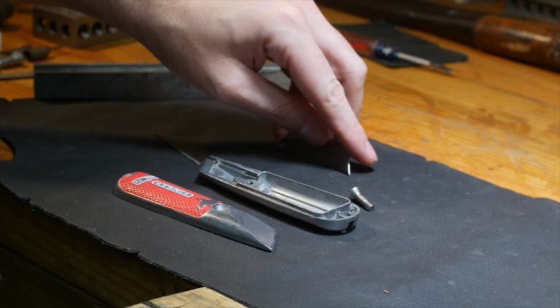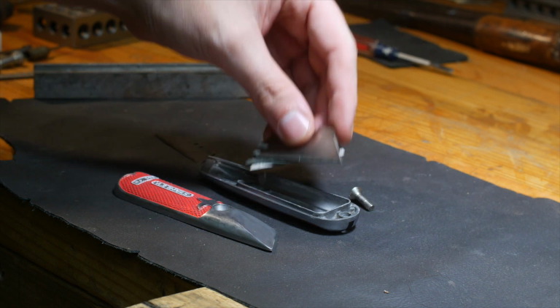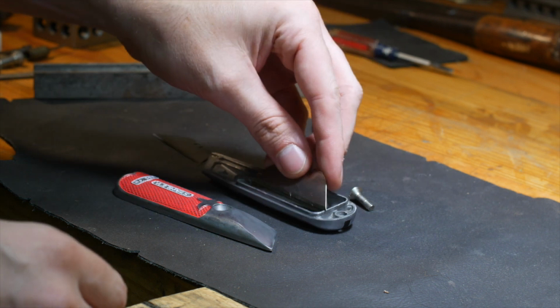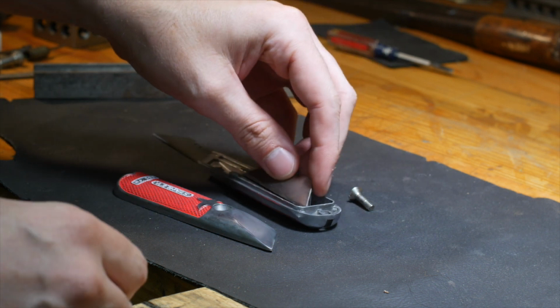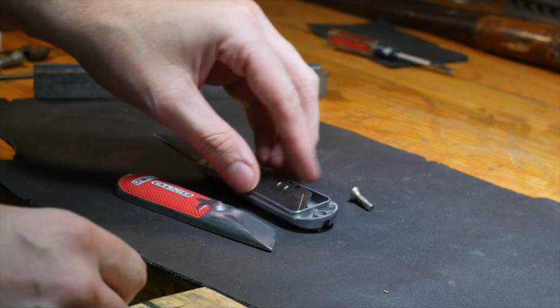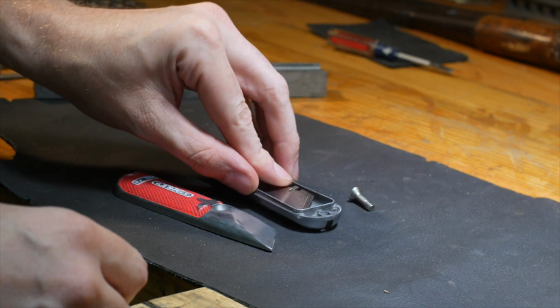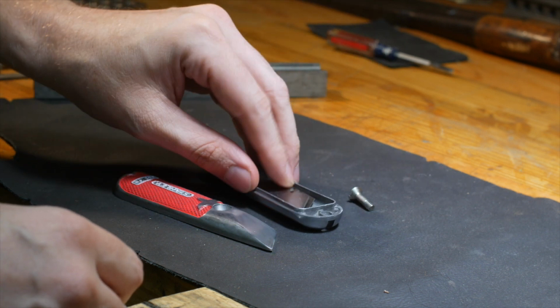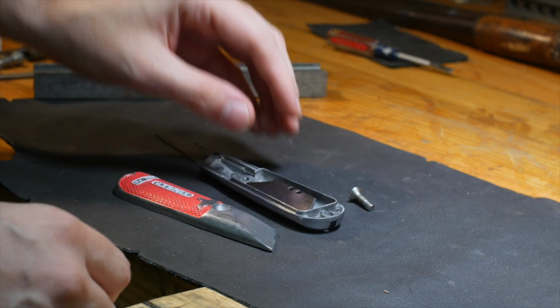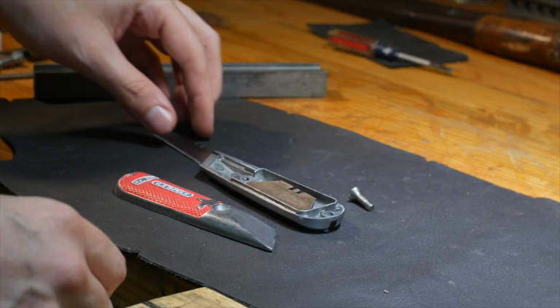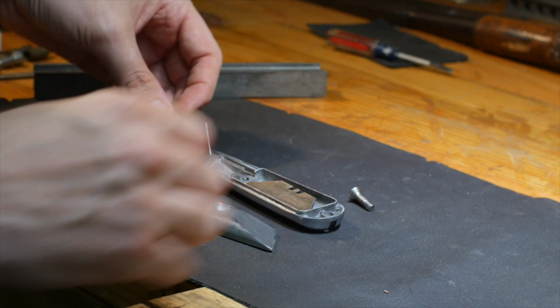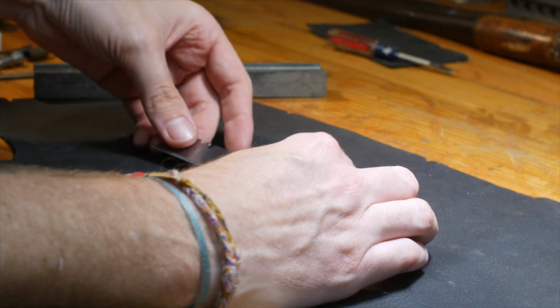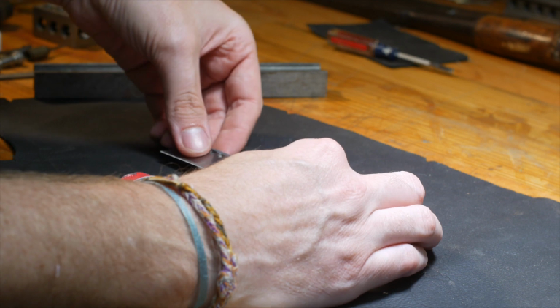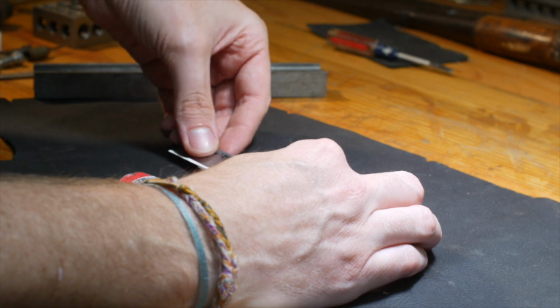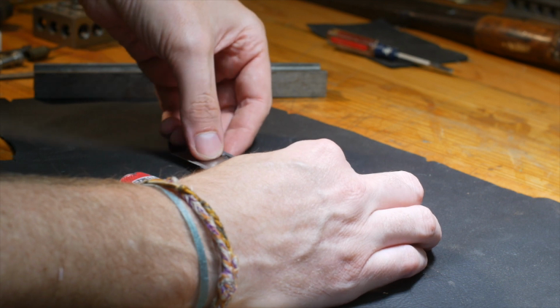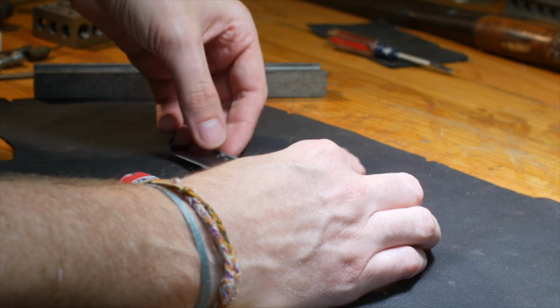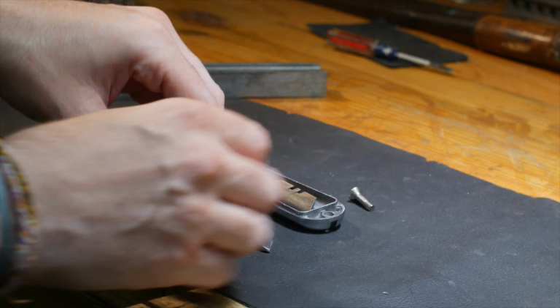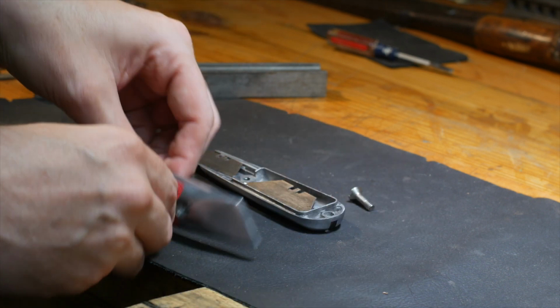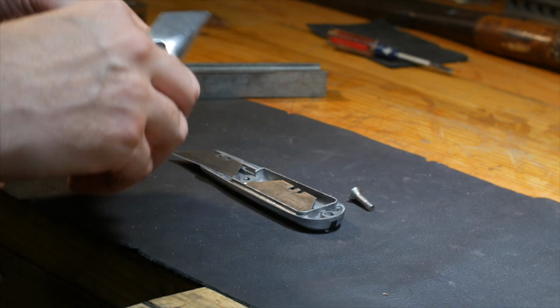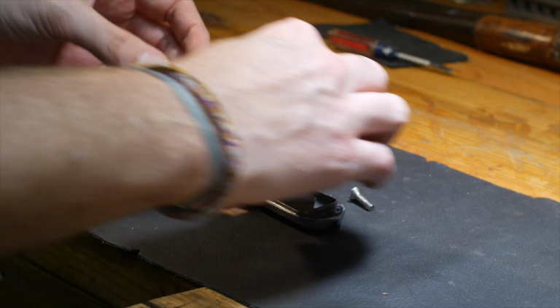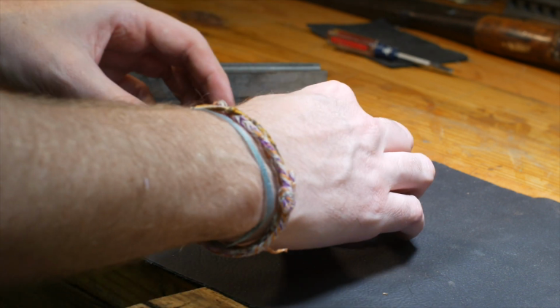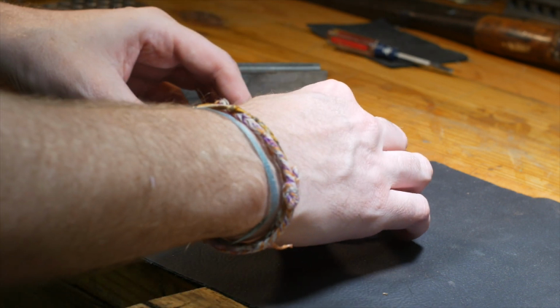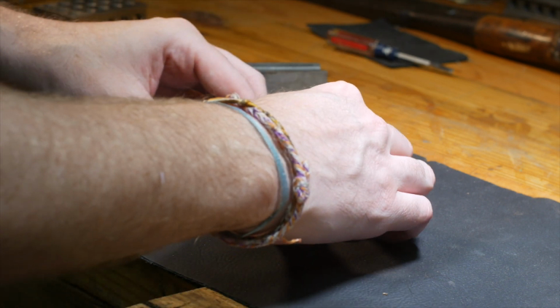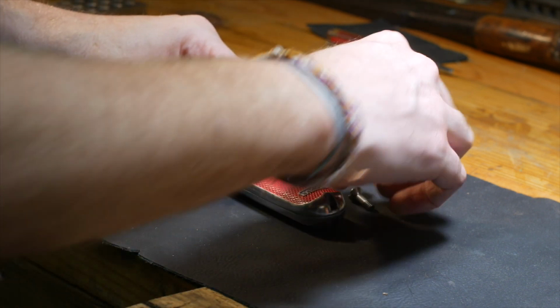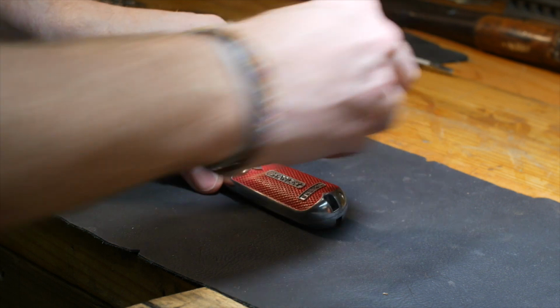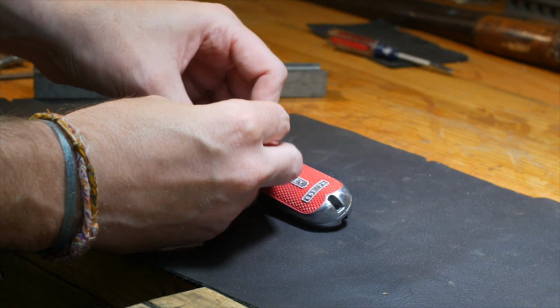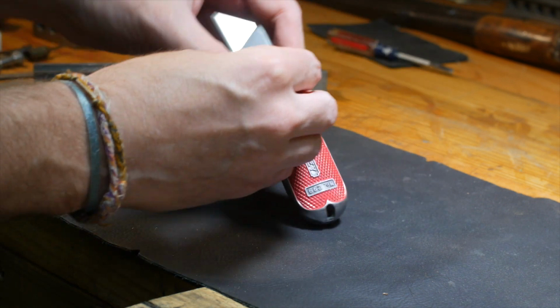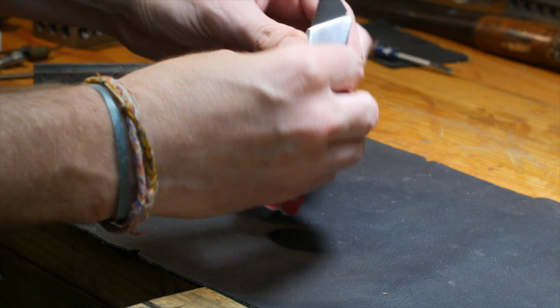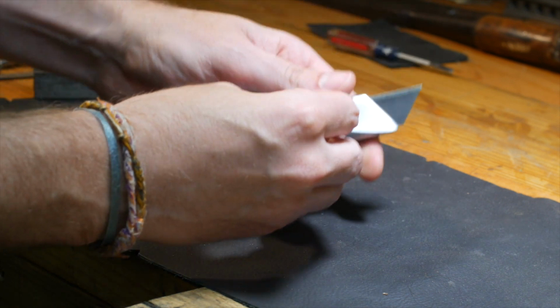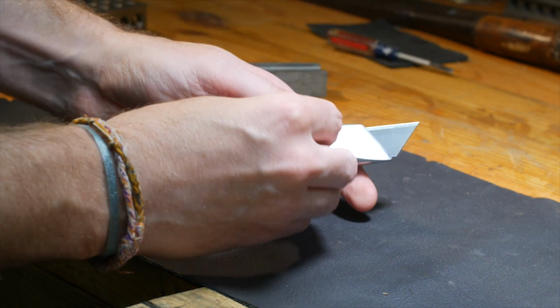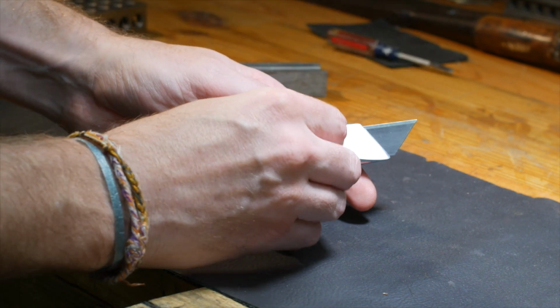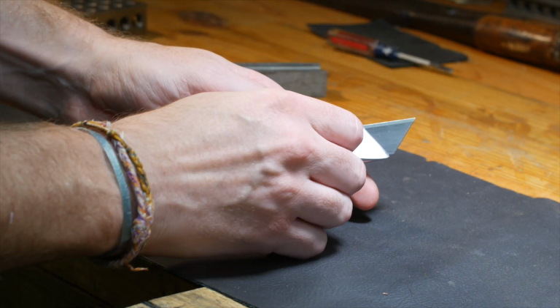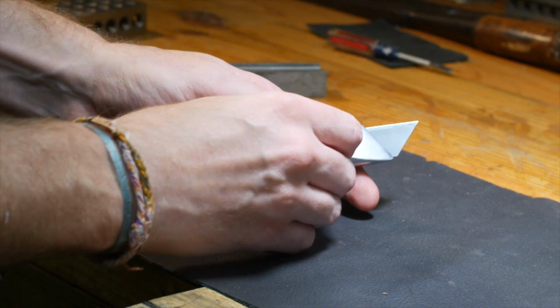I'd say I was like eighty-five percent happy with the paint. Maybe someday I'll redo it, maybe I won't. It's just a tool — who cares? Why are you stressing? I don't know, I can't help it.